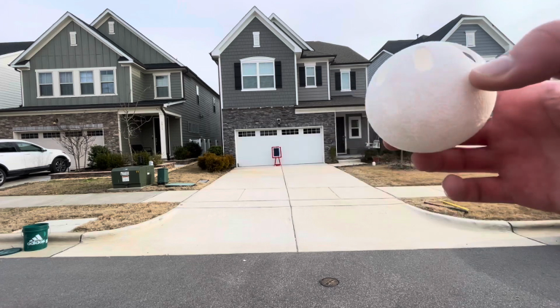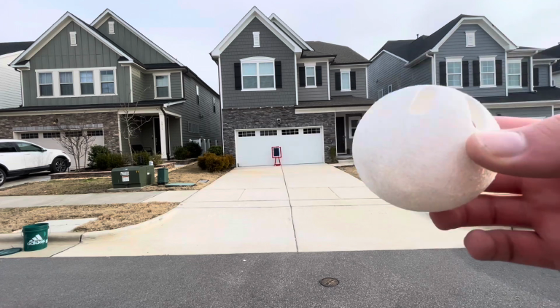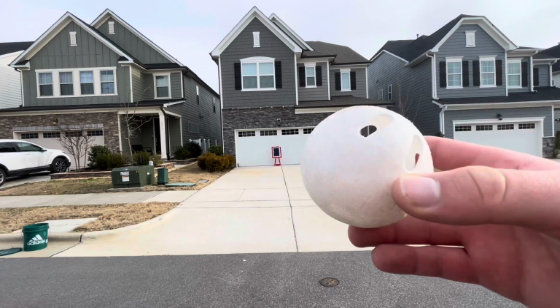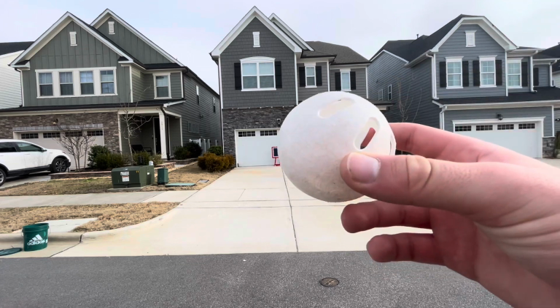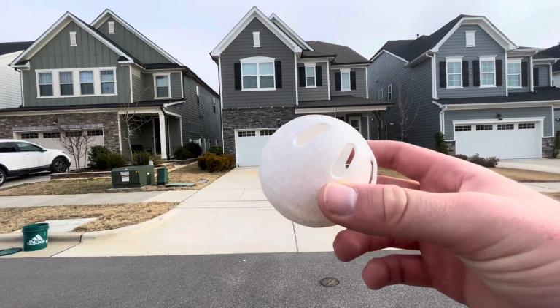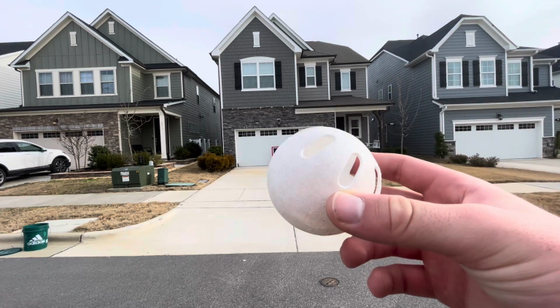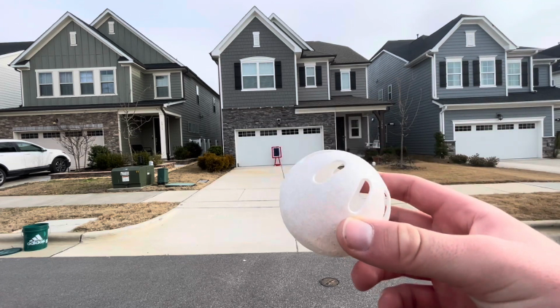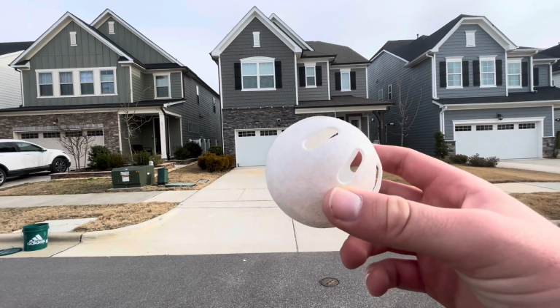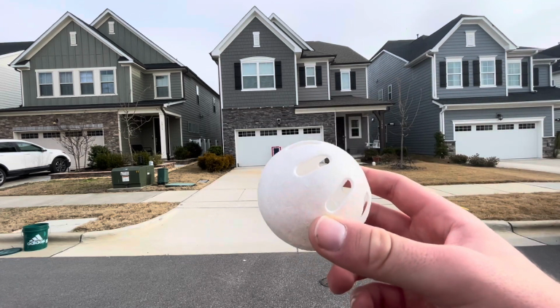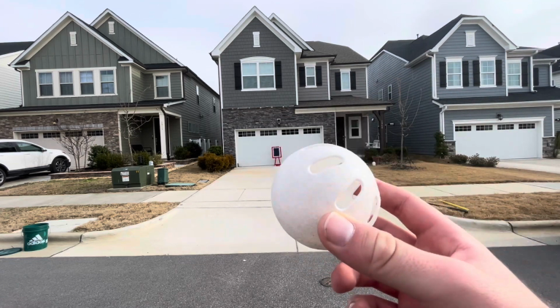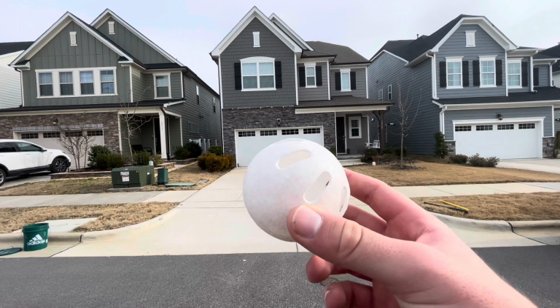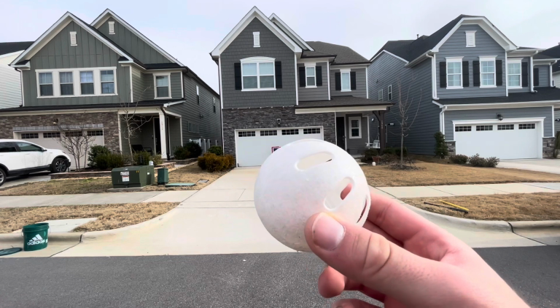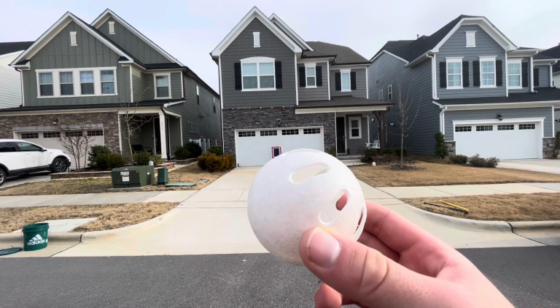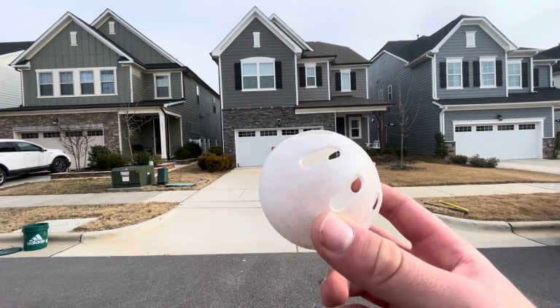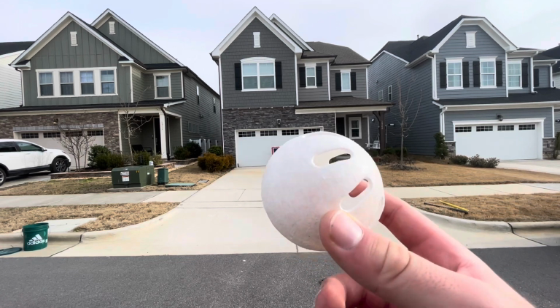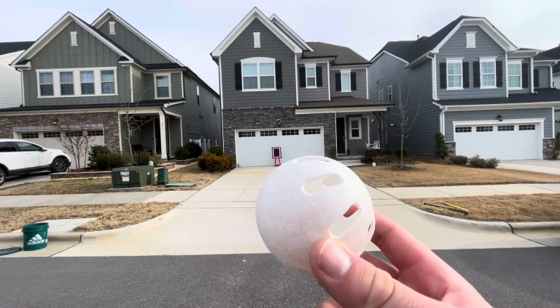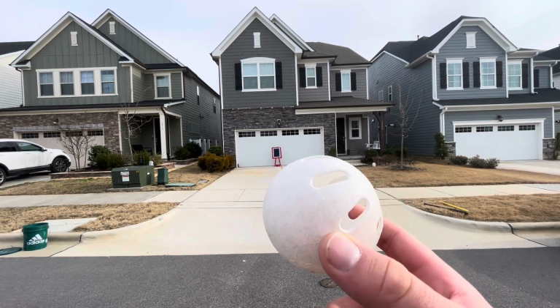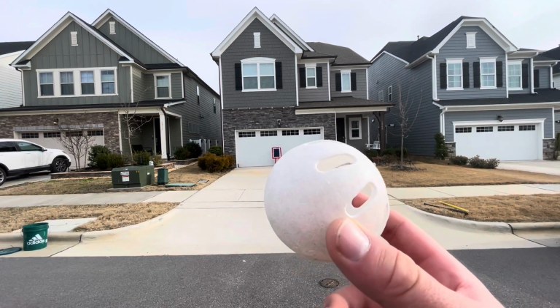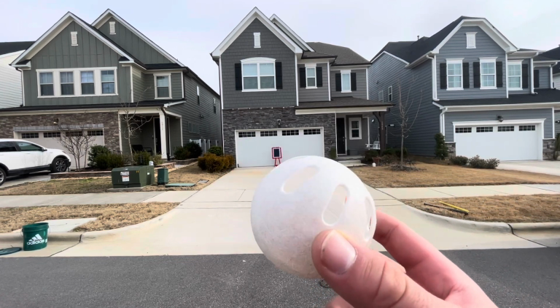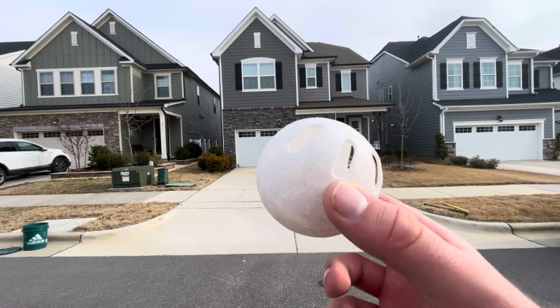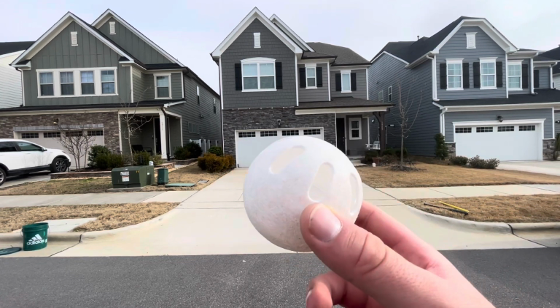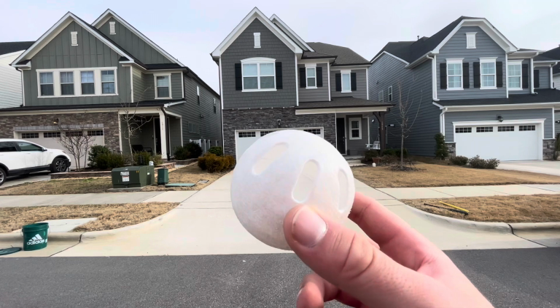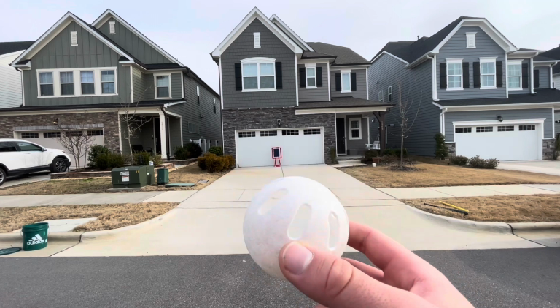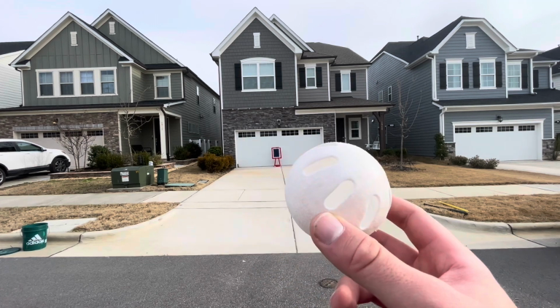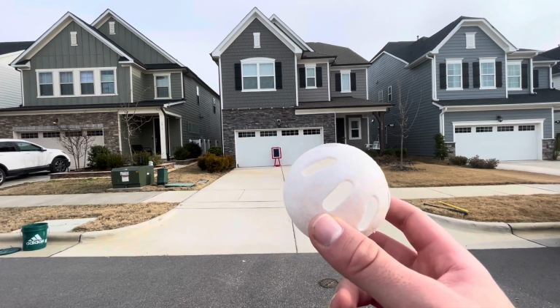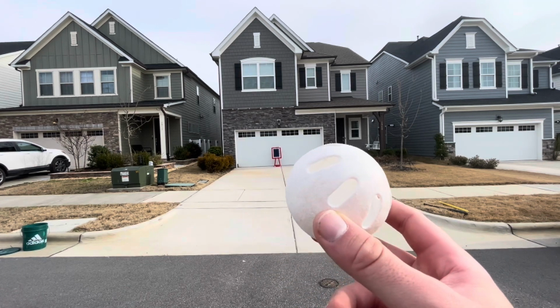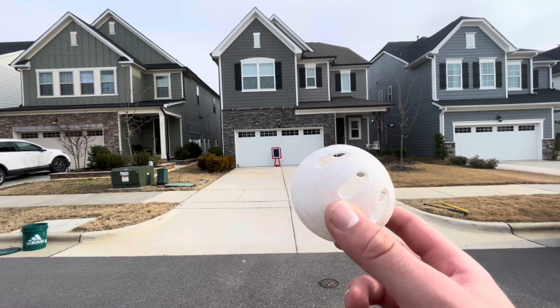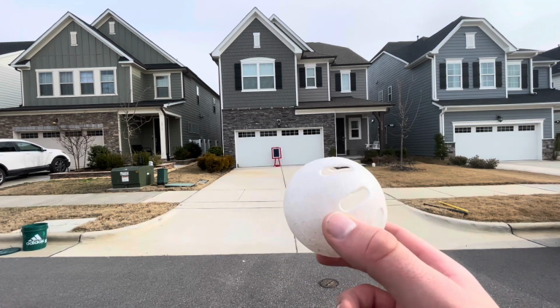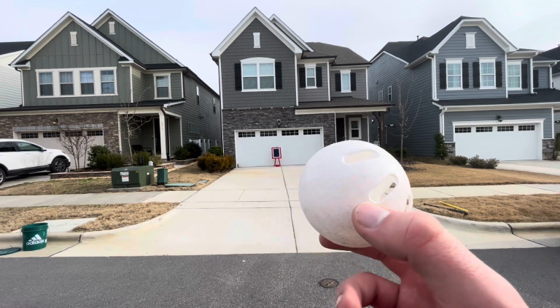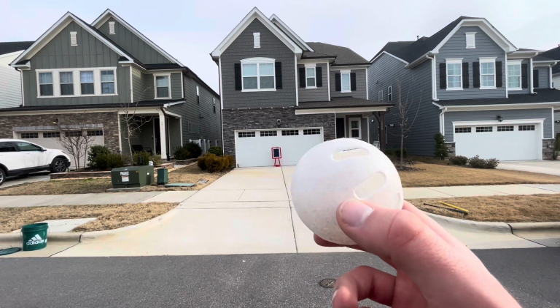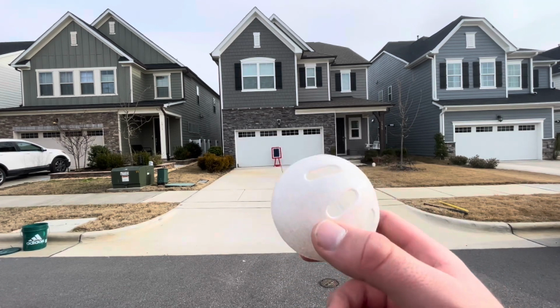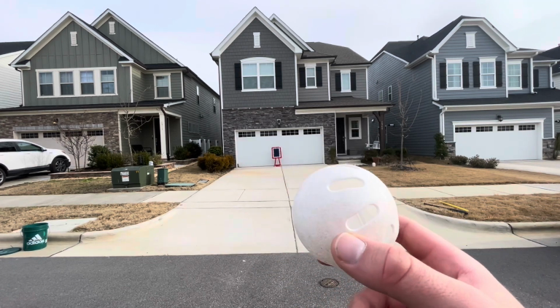There are some players in every wiffle ball league, including Apex Wiffle, that are really good baseball players and have a hard time translating to wiffle ball. If that is you, this is the pitch for you, because you throw it just like a baseball.